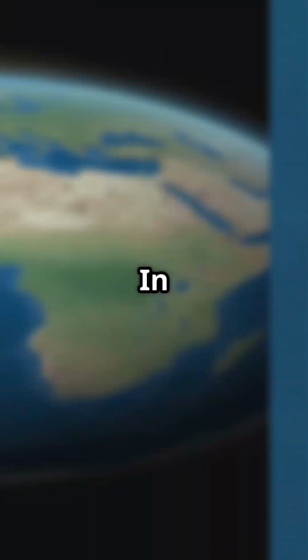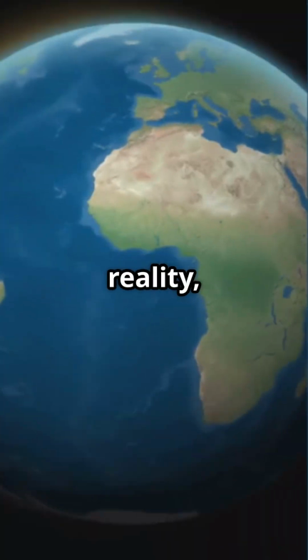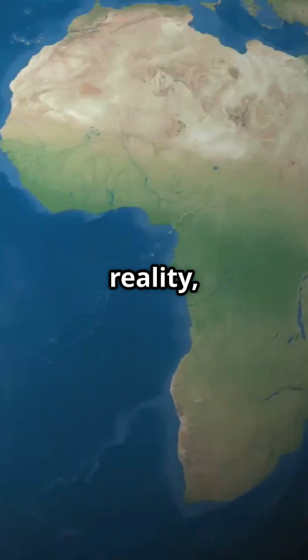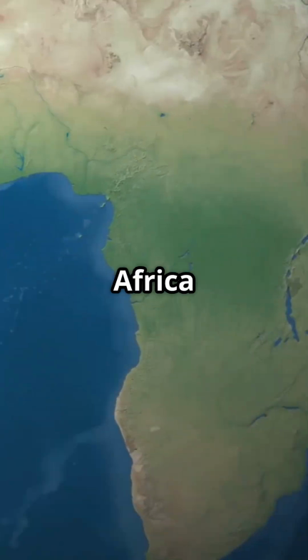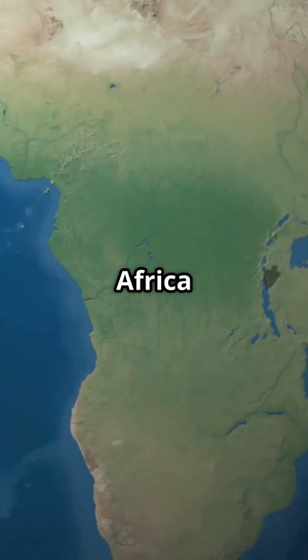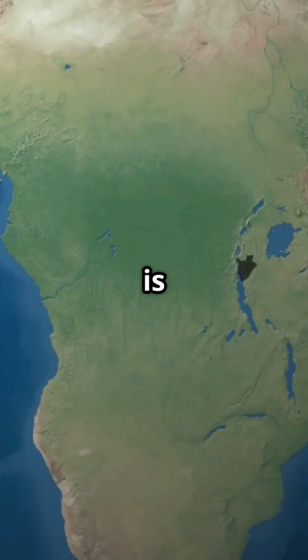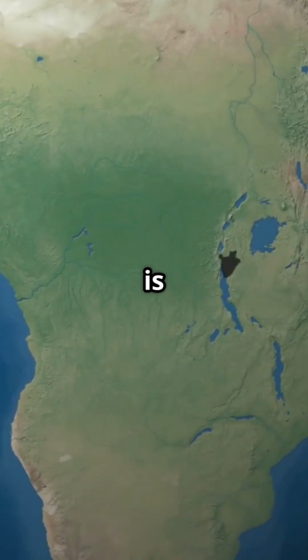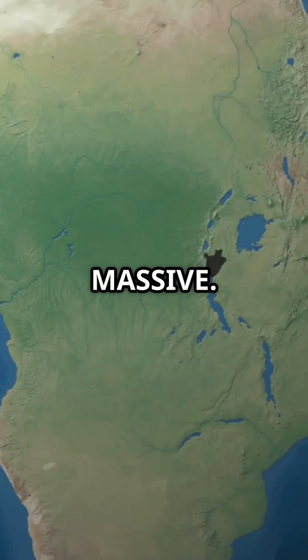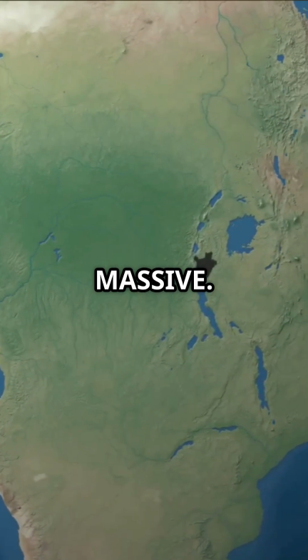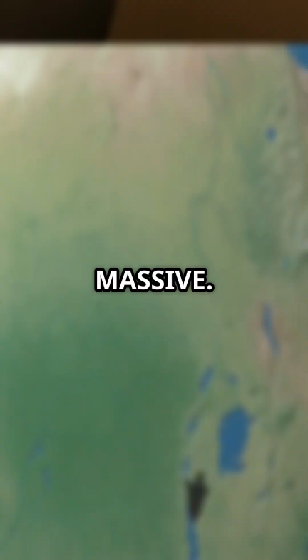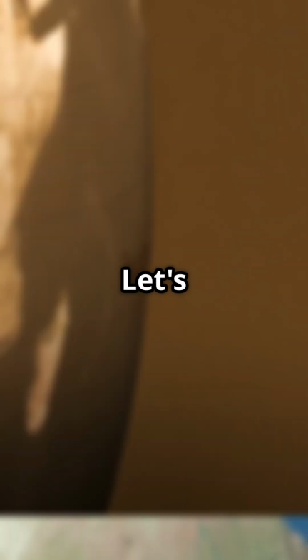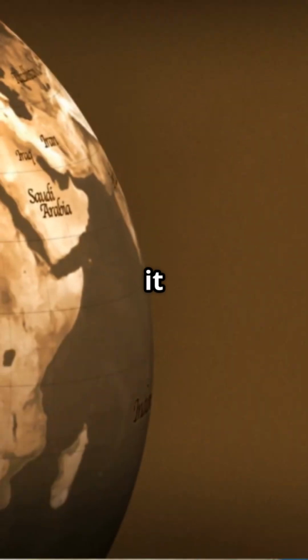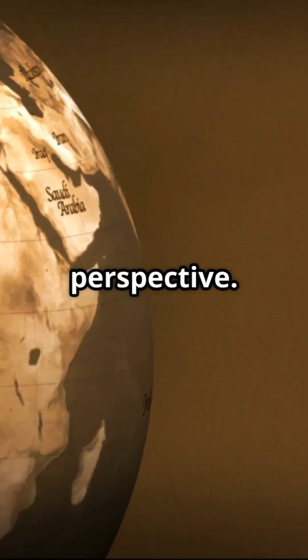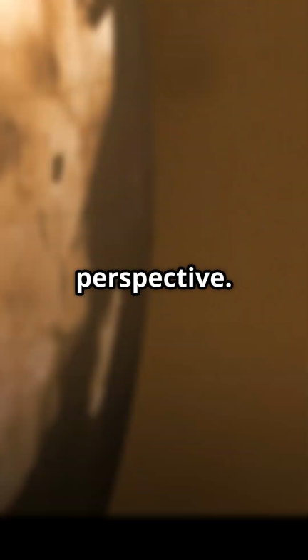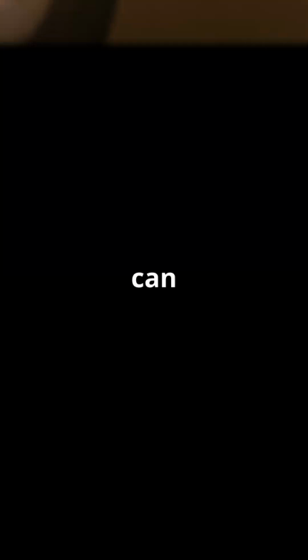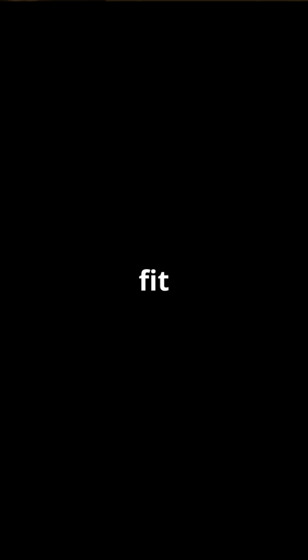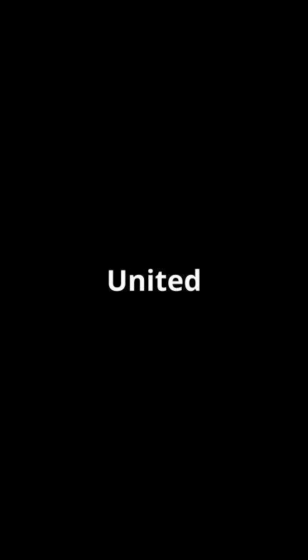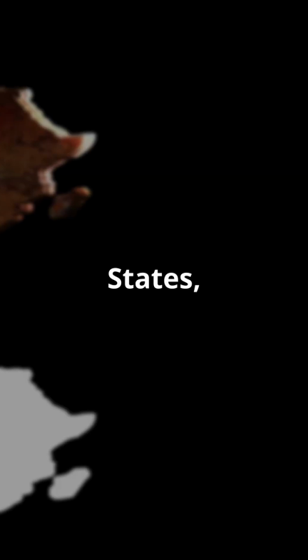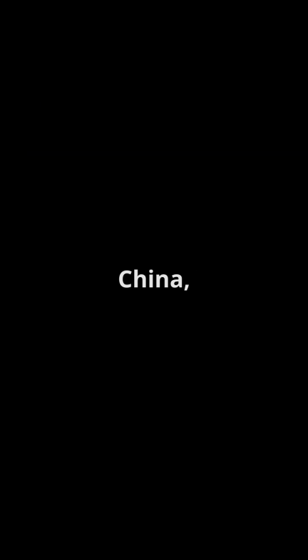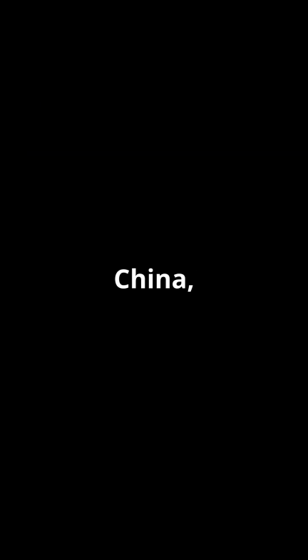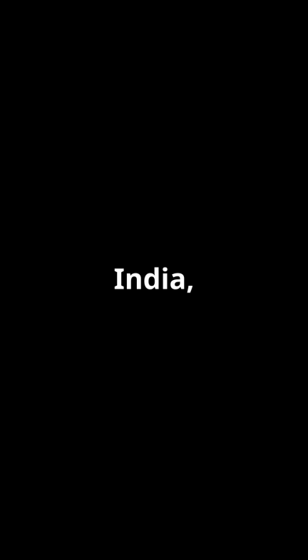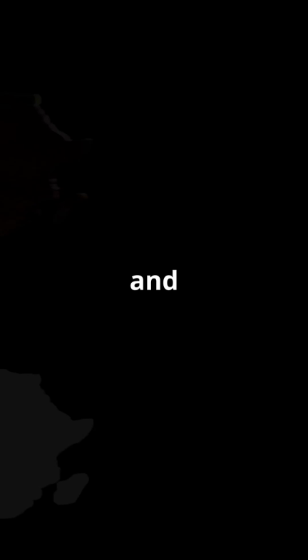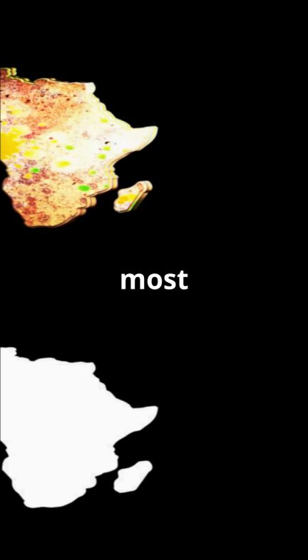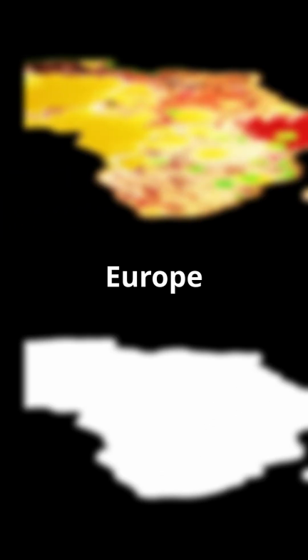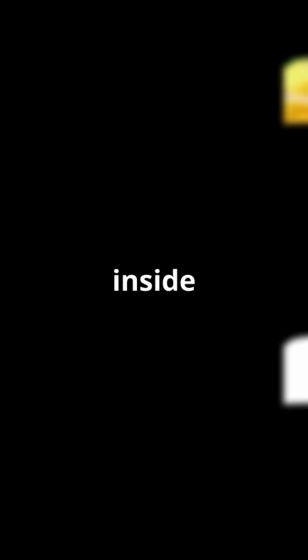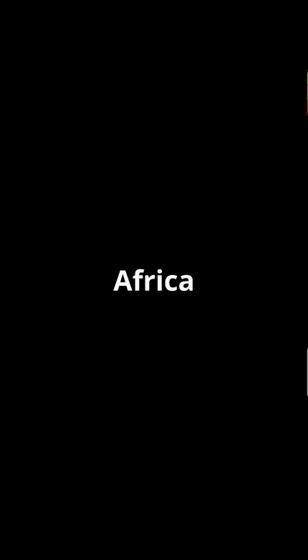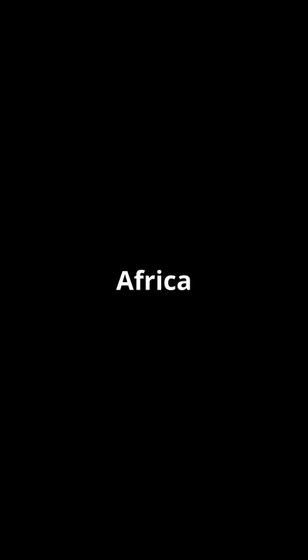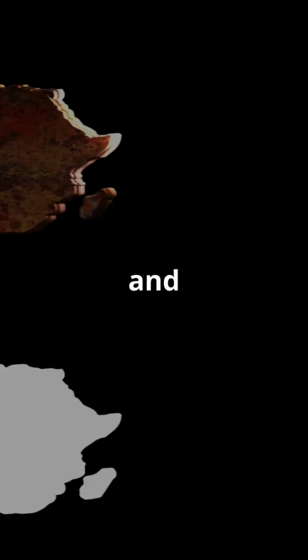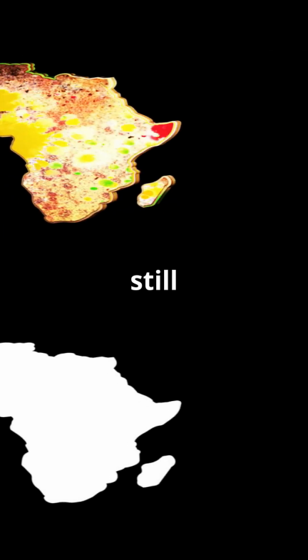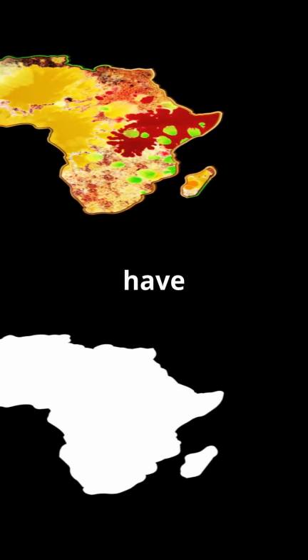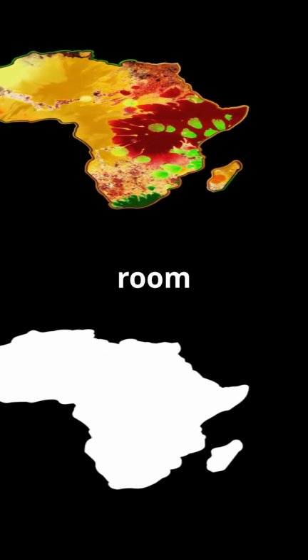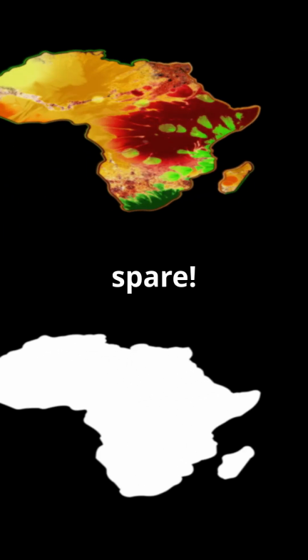In reality, Africa is massive. Let's put it into perspective. You can fit the United States, China, India, and most of Europe inside Africa, and still have room to spare.